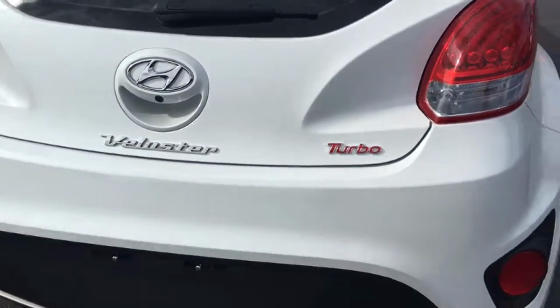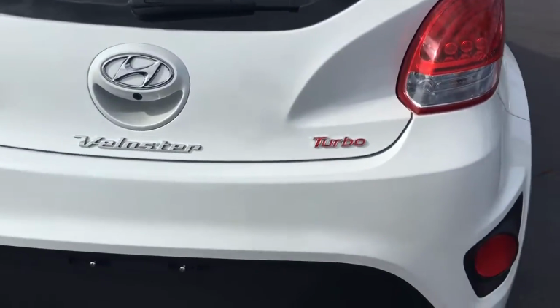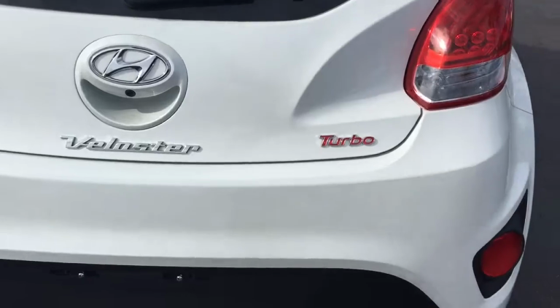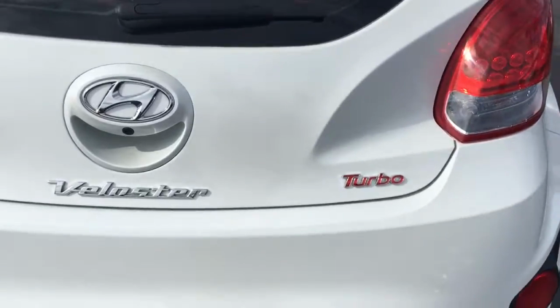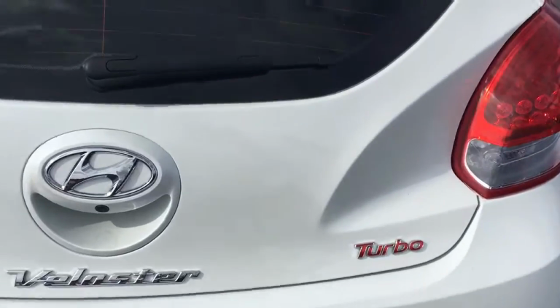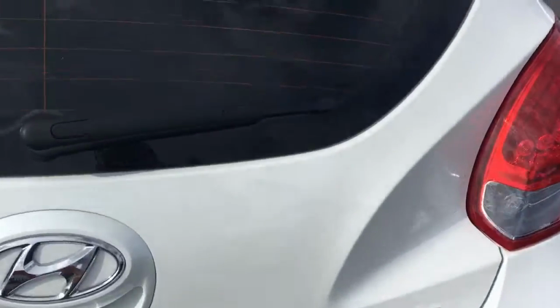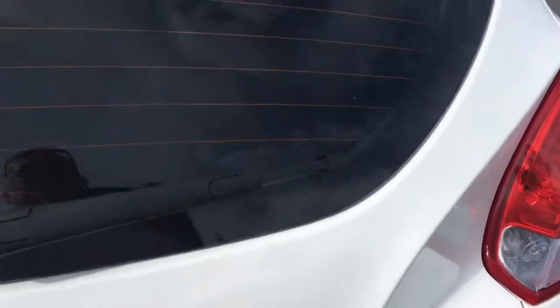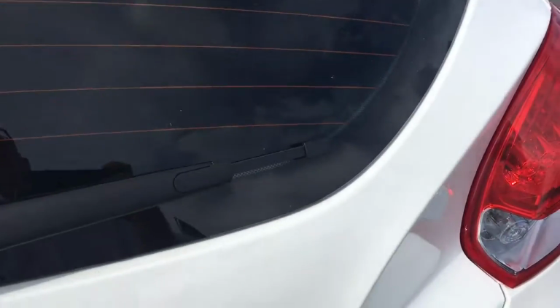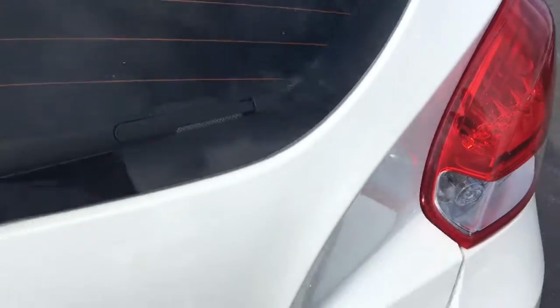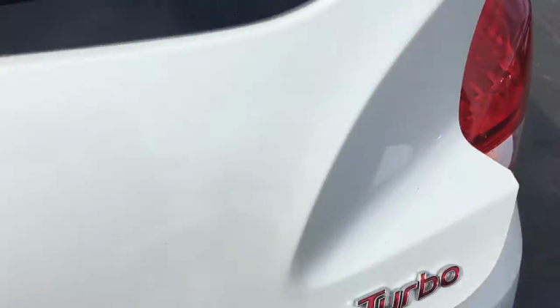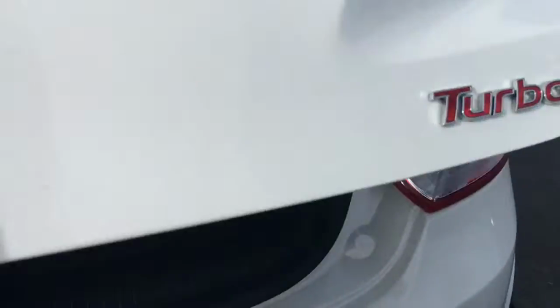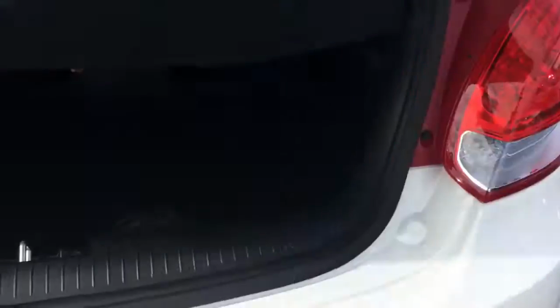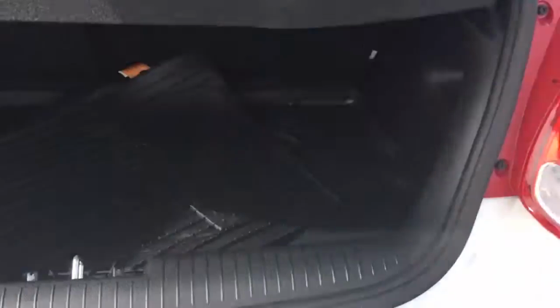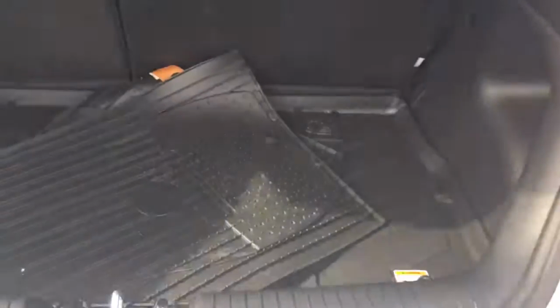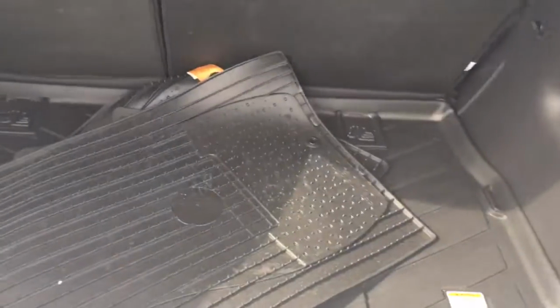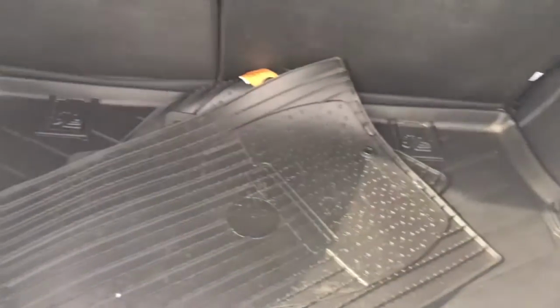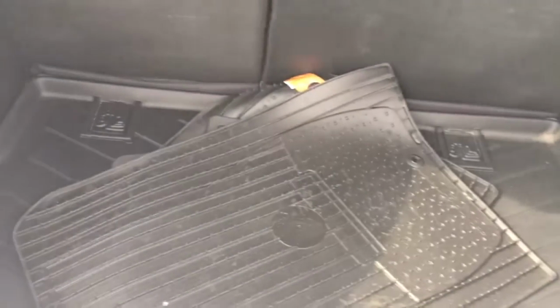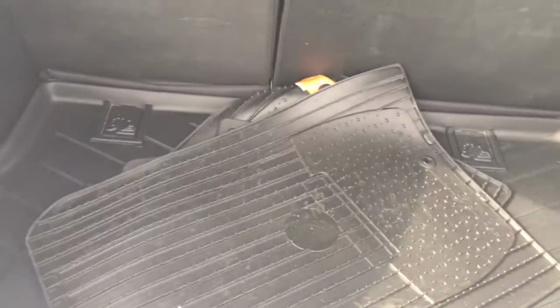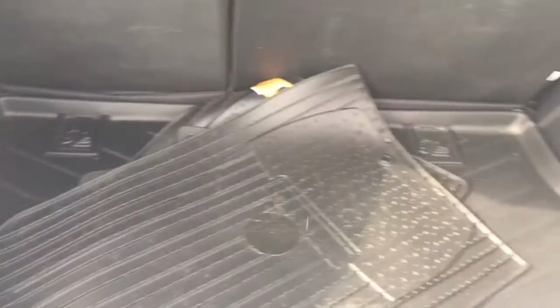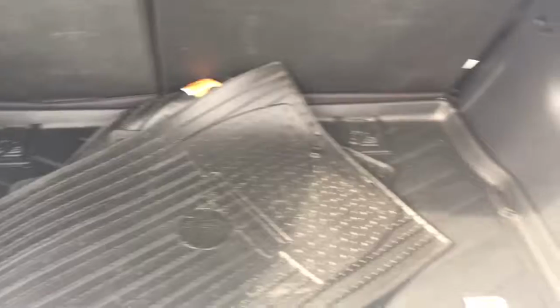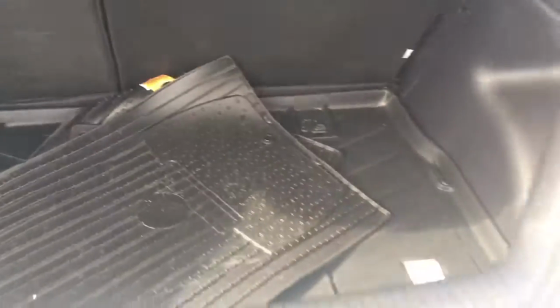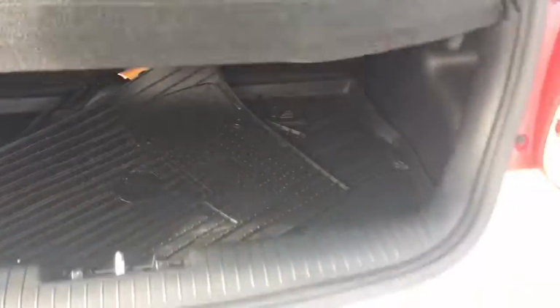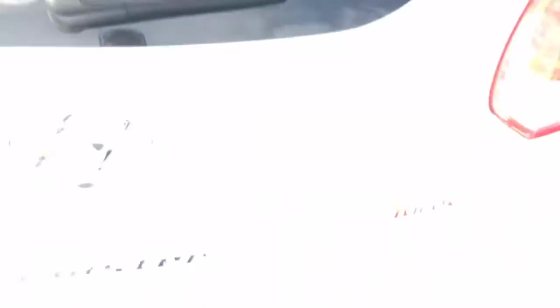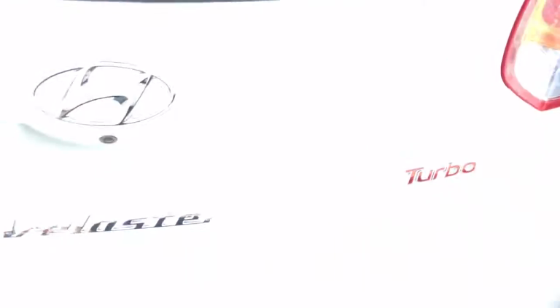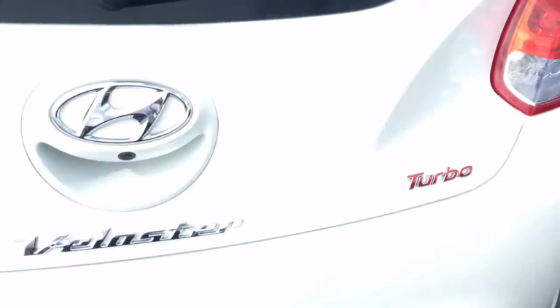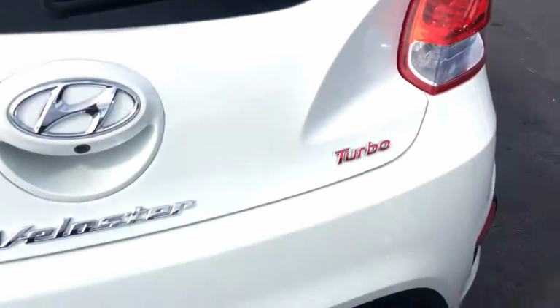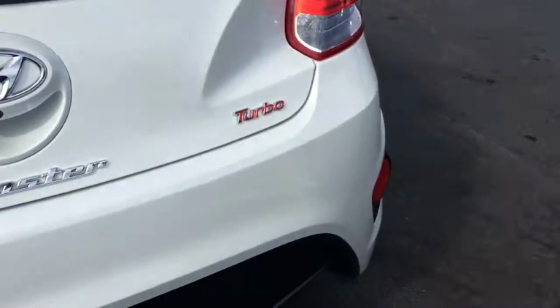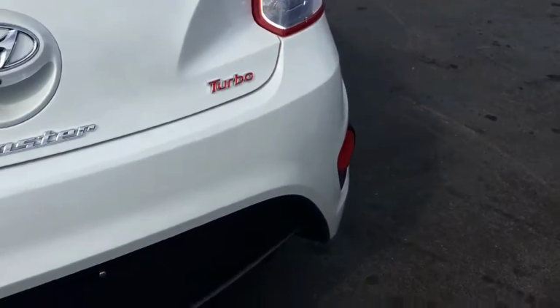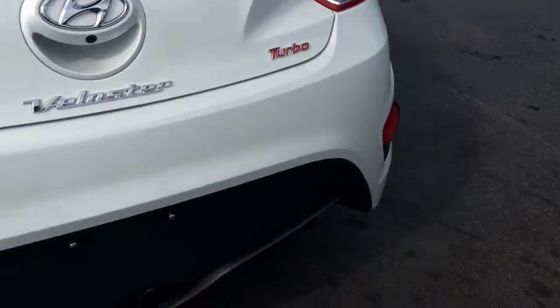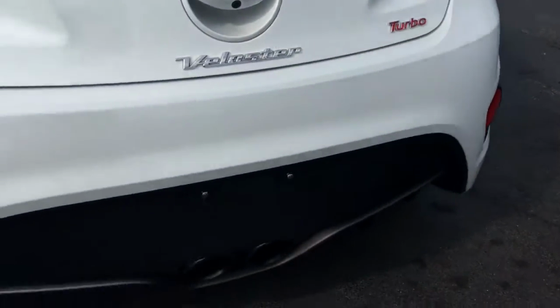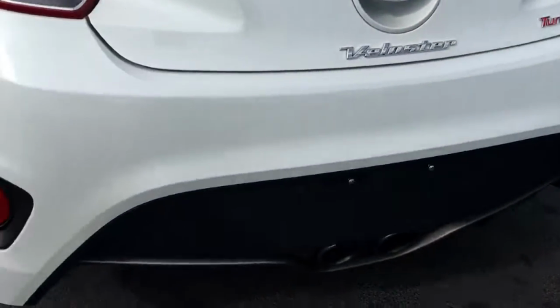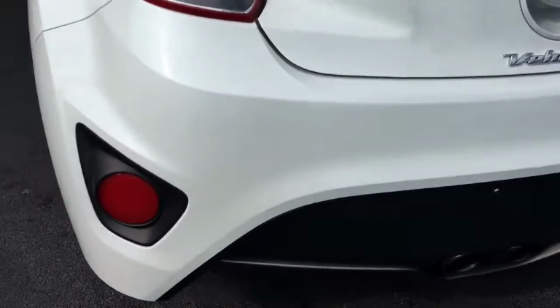Excellent shape. Has the all-weather mats. Backup camera there. Bumper's in great shape.